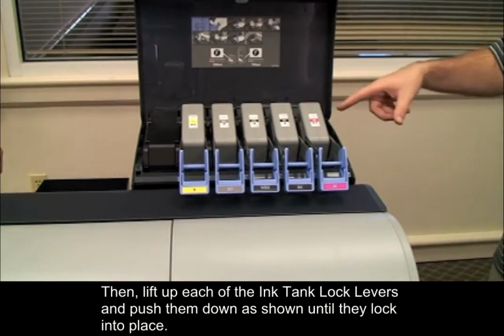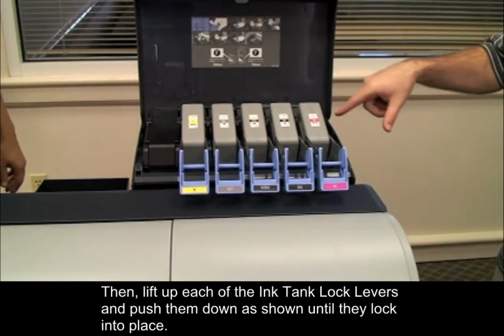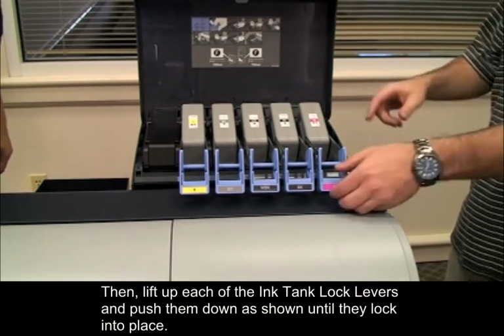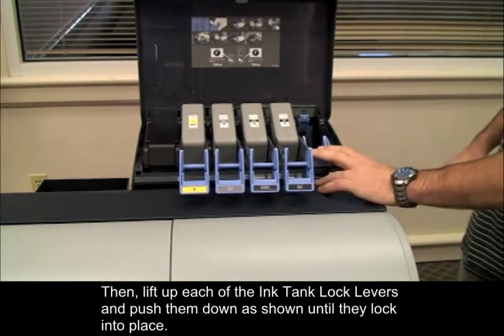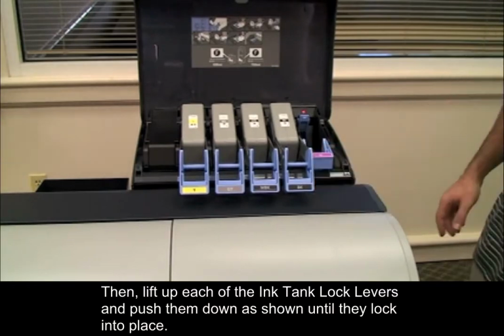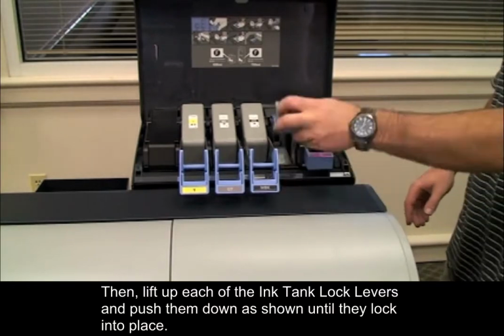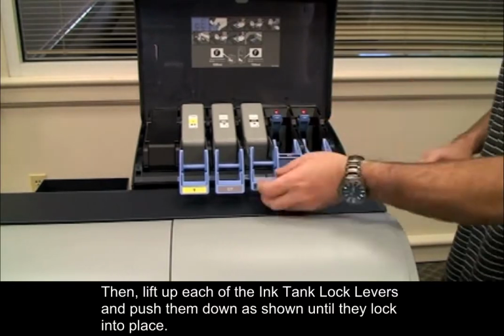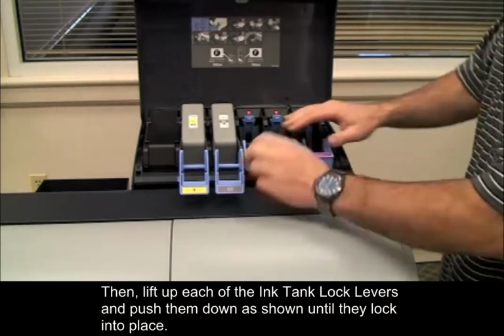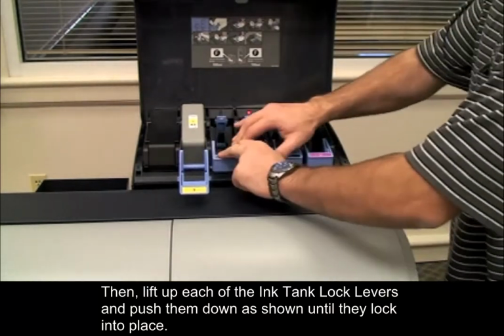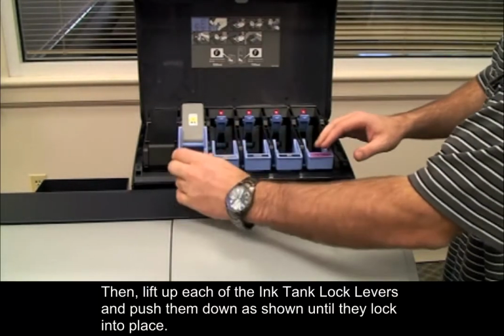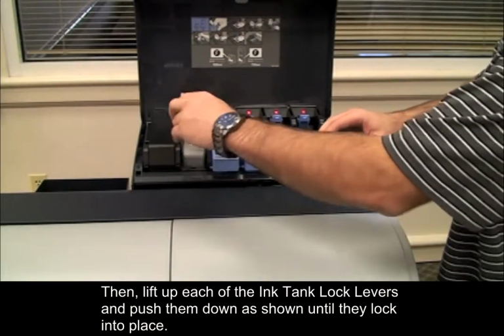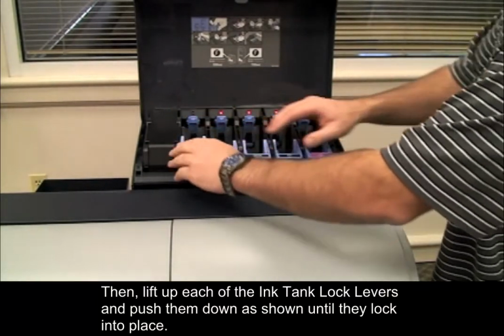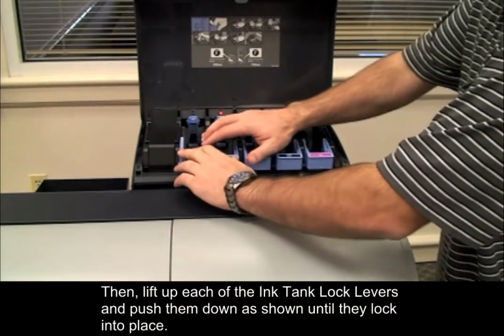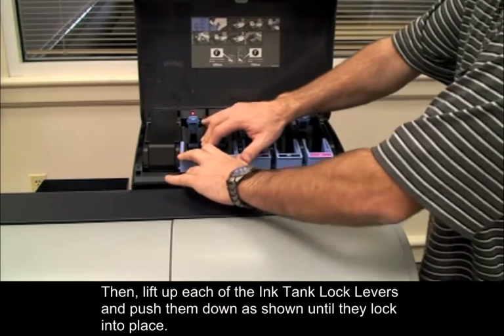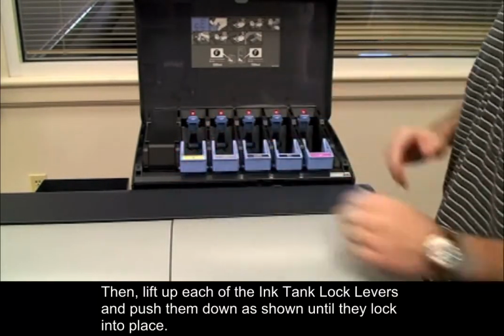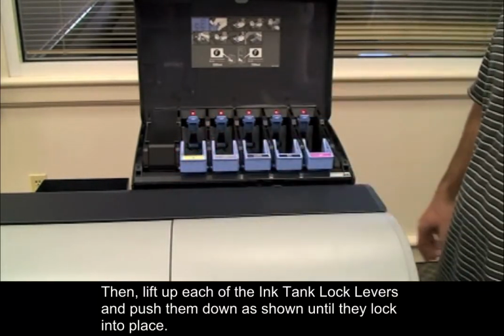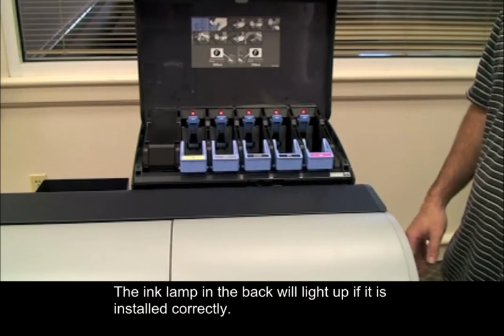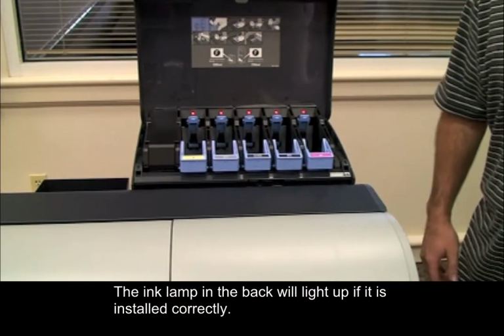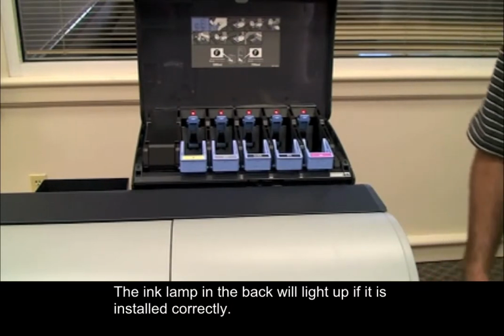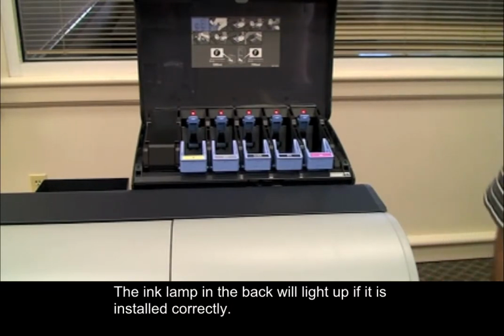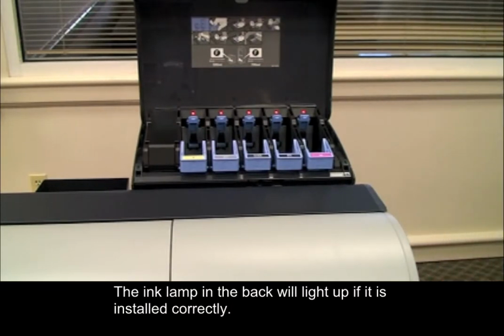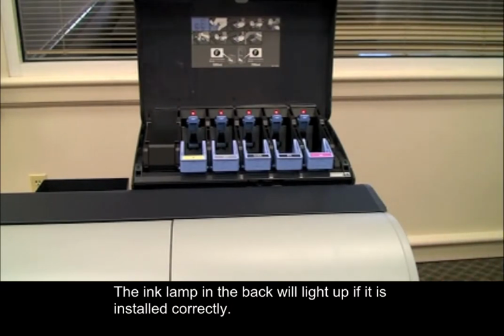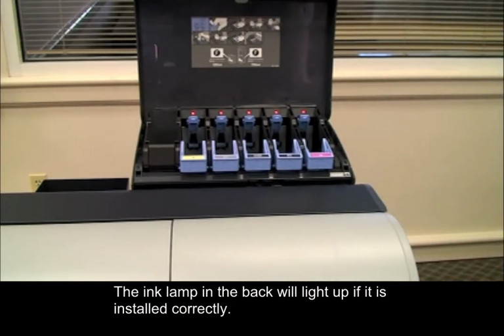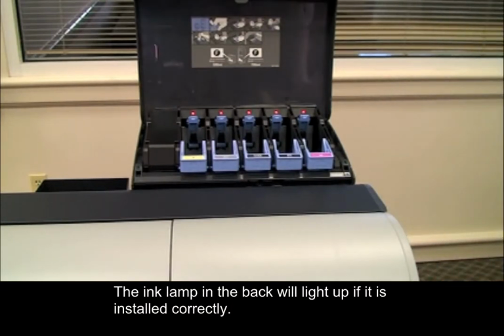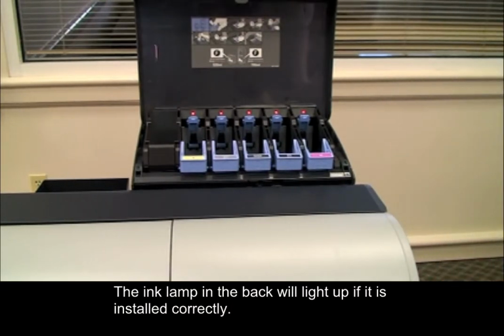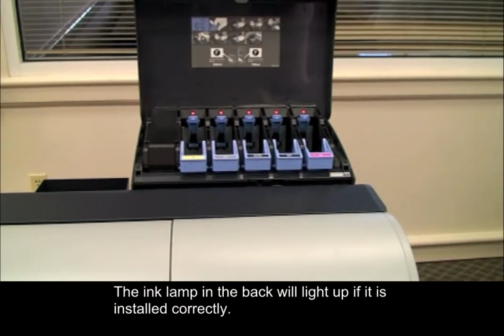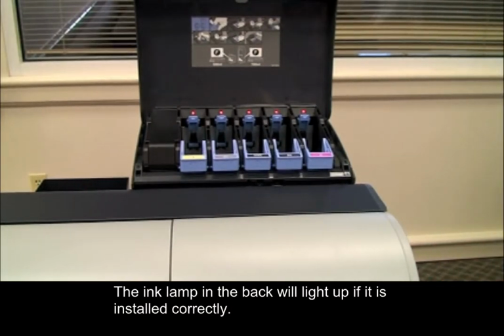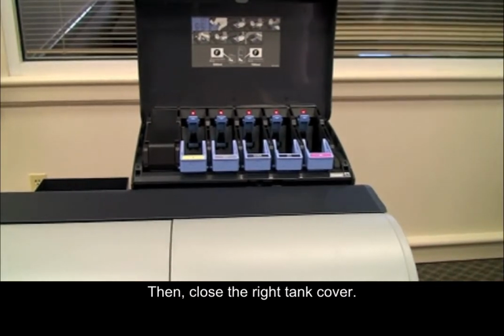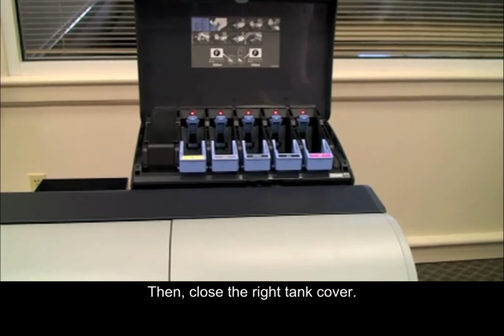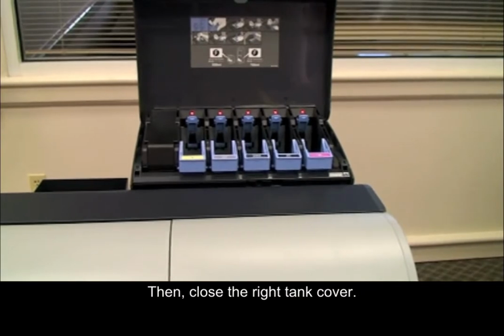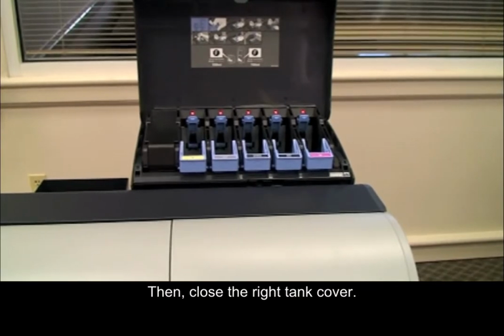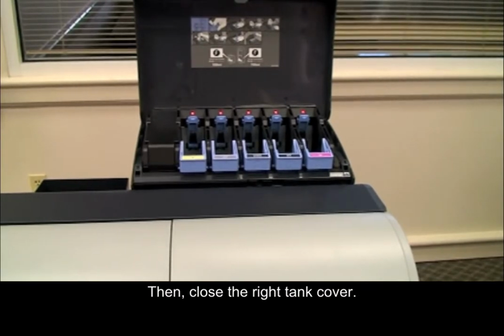Then lift up each of the ink tank lock levers and push them down as shown until they lock into place. The ink lamp in the back will light up if it is installed correctly. Then close the right tank cover.